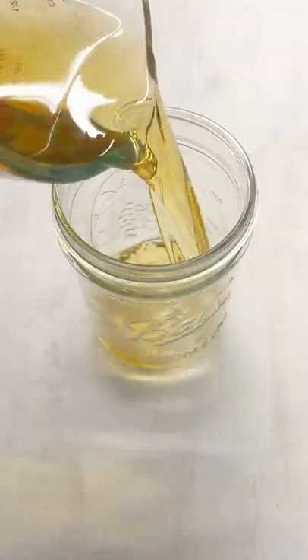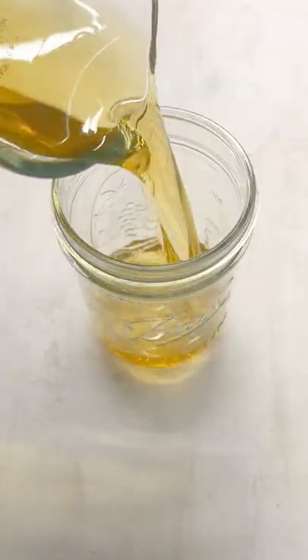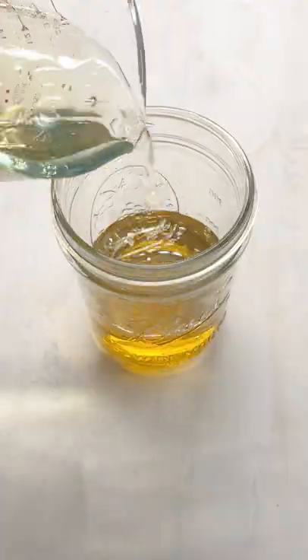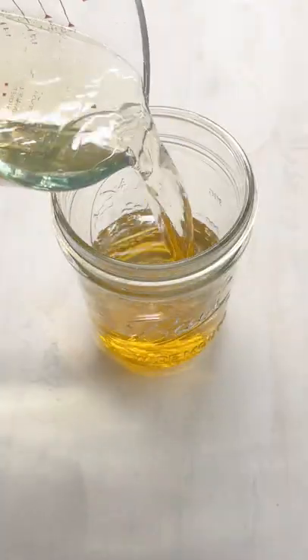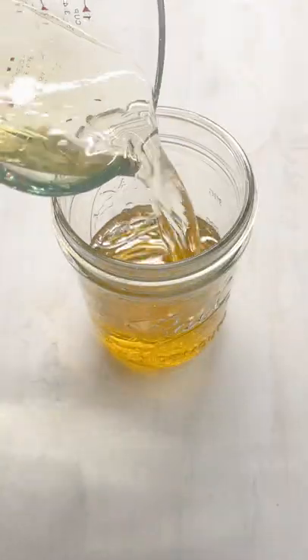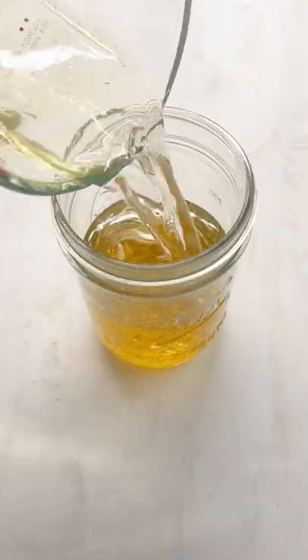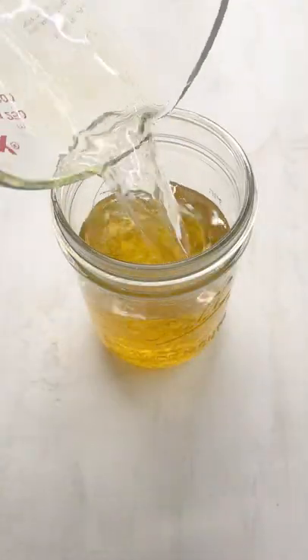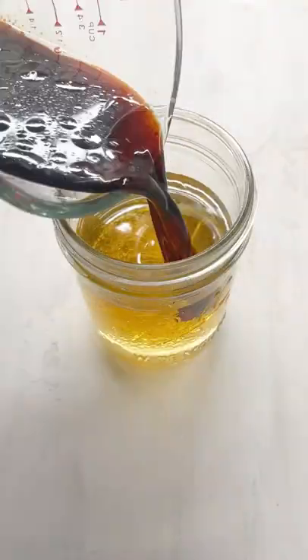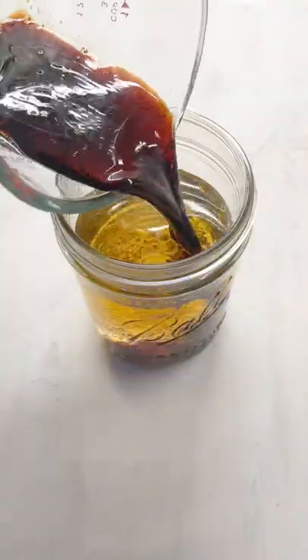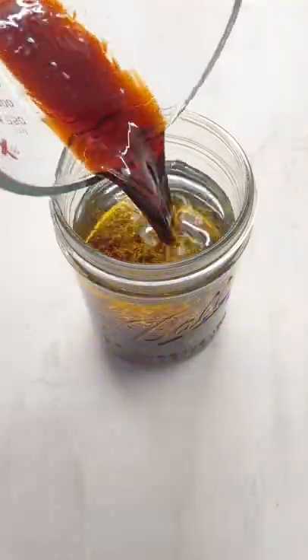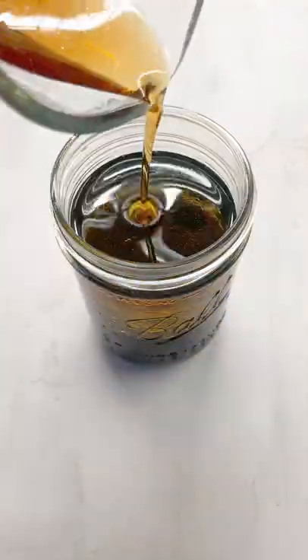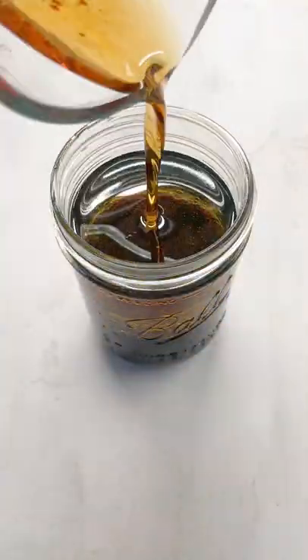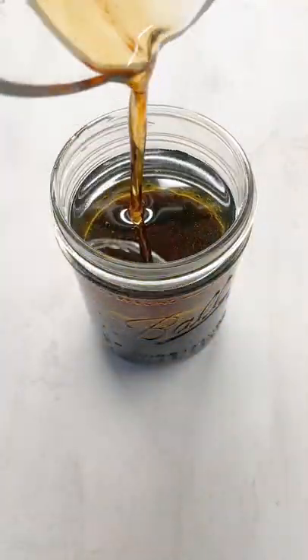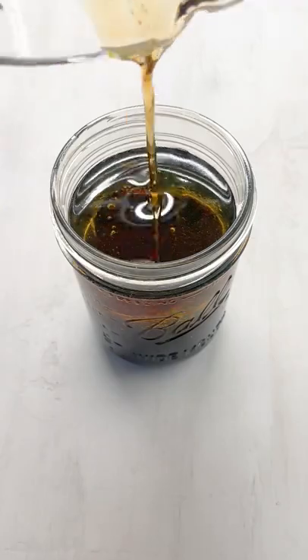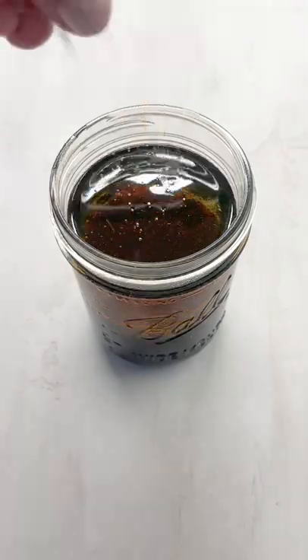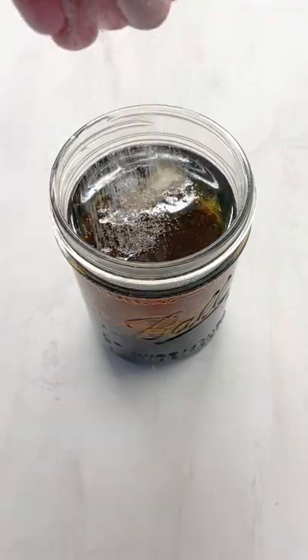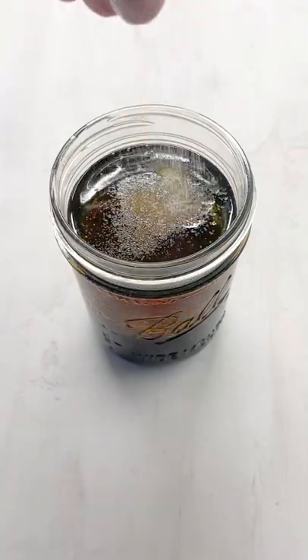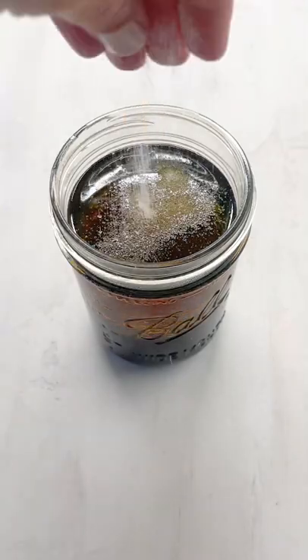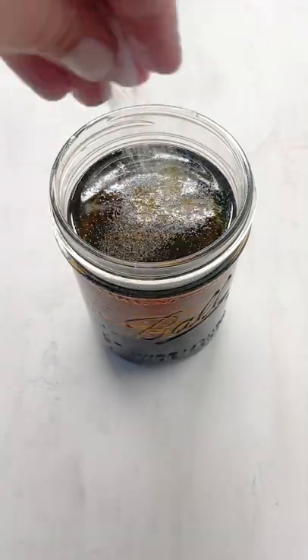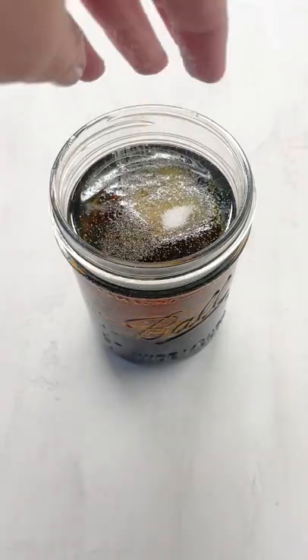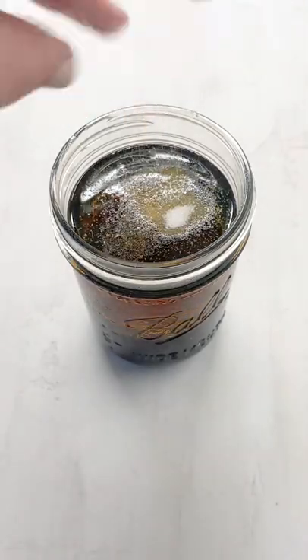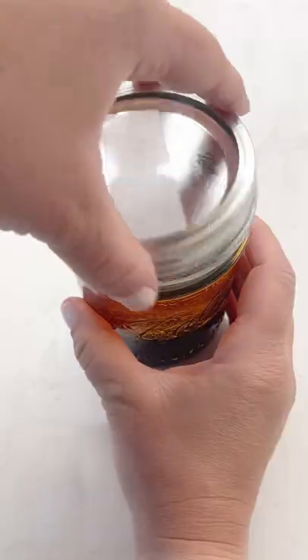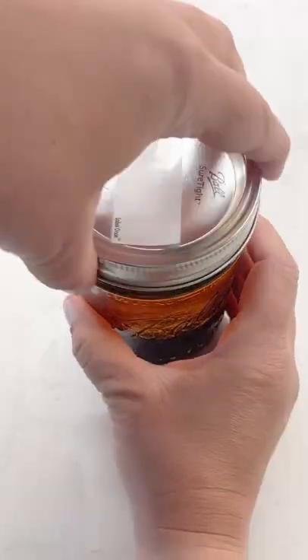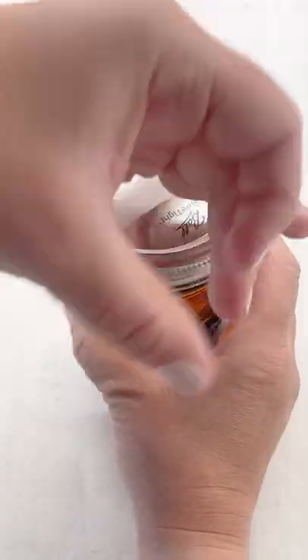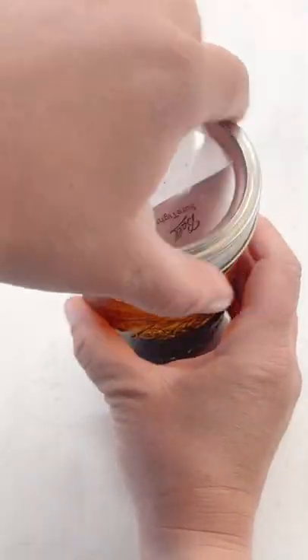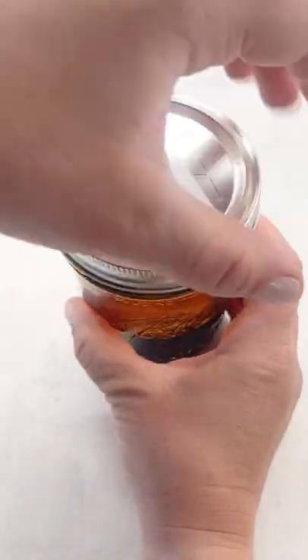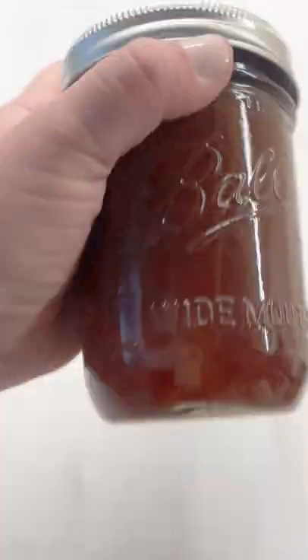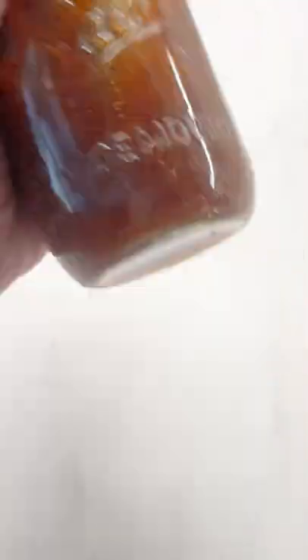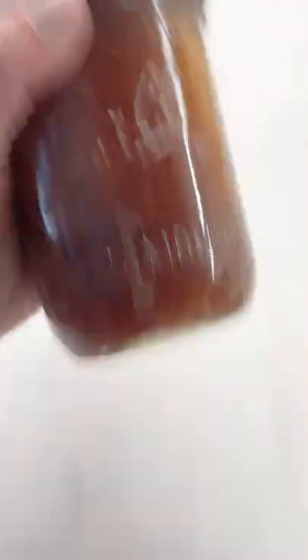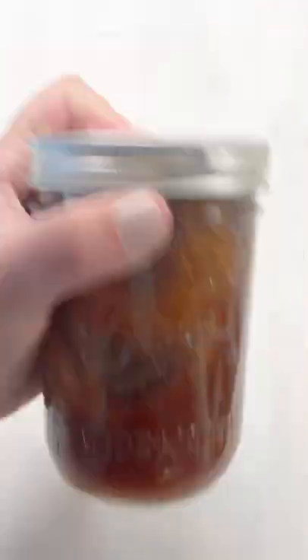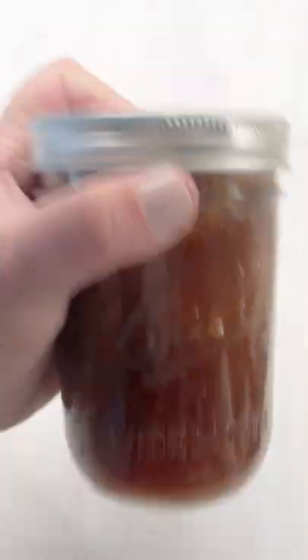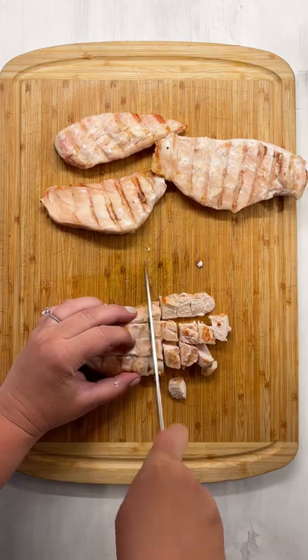Next, we'll make the dressing. It's avocado oil, rice wine vinegar, soy sauce, sesame seed oil. I'm sweetening it with monk fruit to keep it keto-friendly, but it's also great with honey.